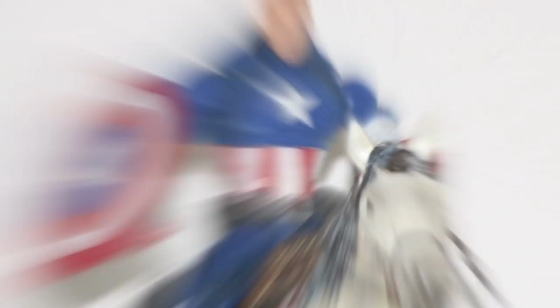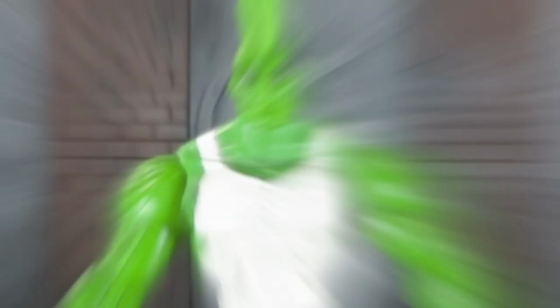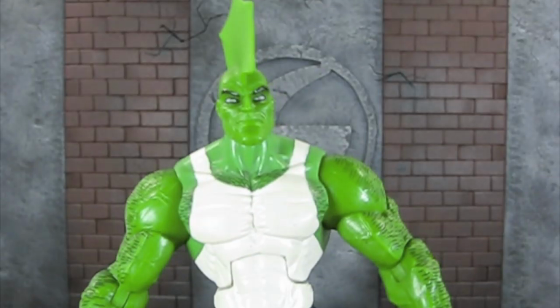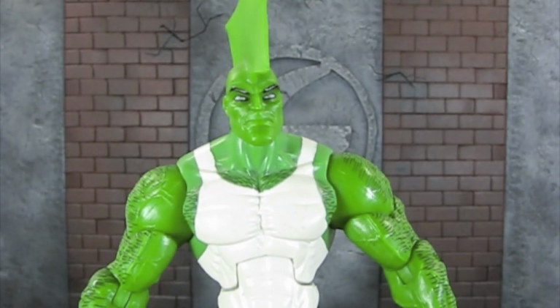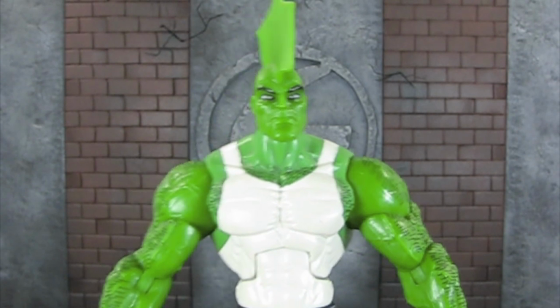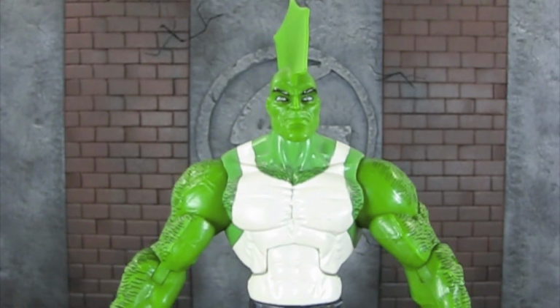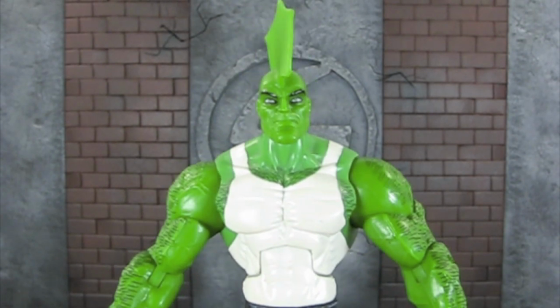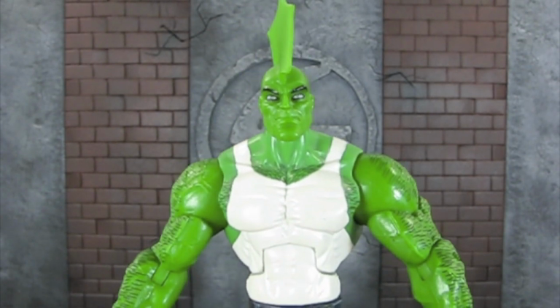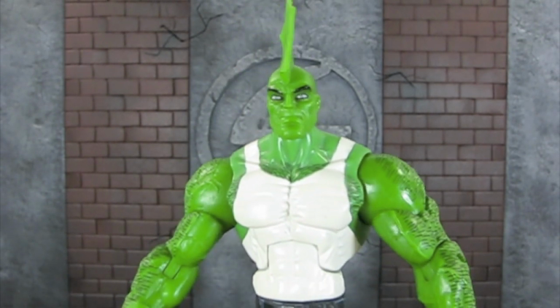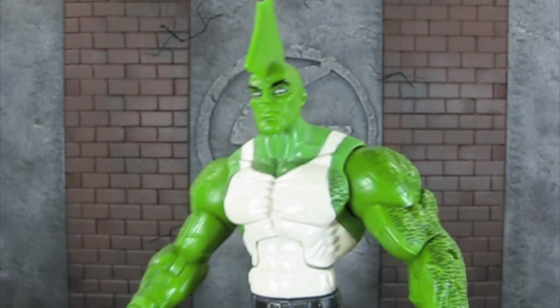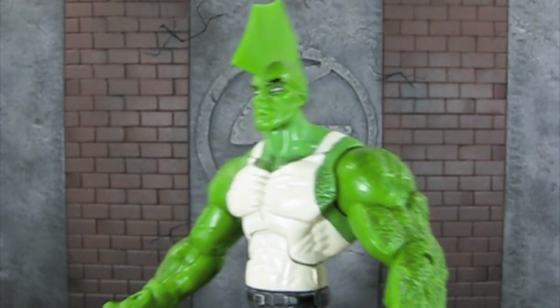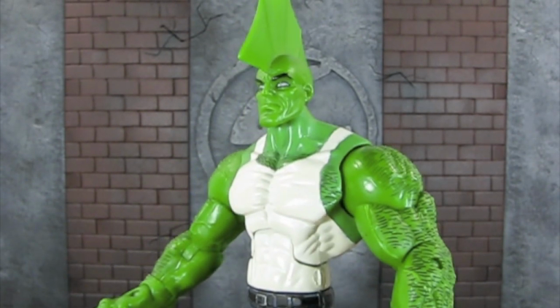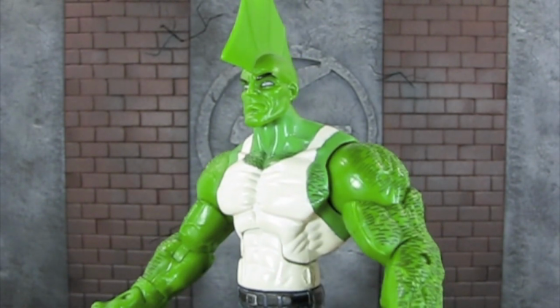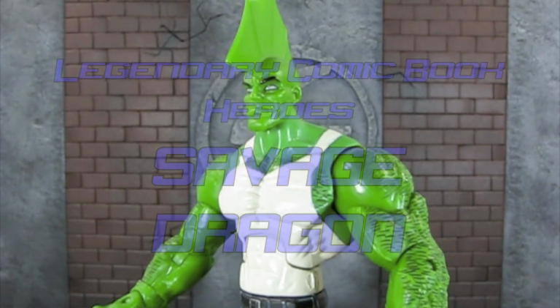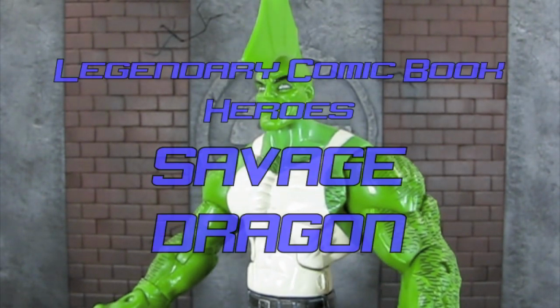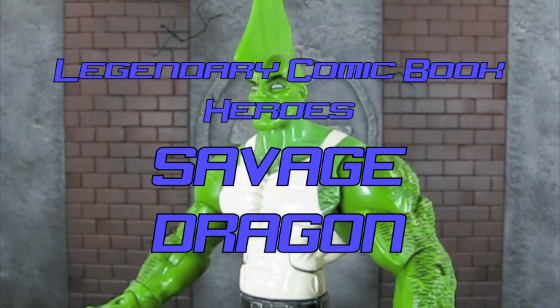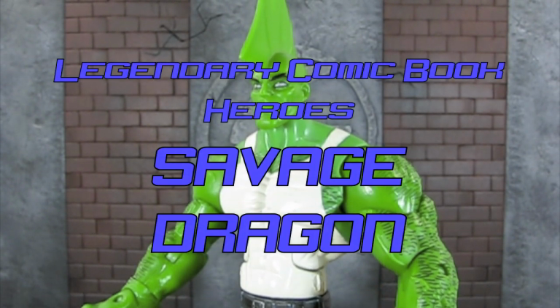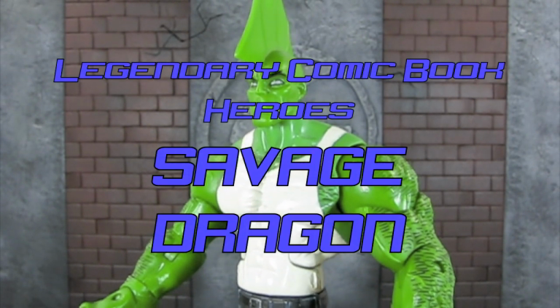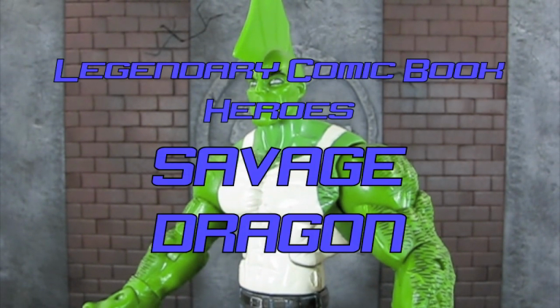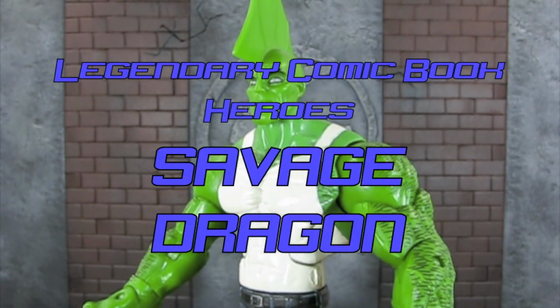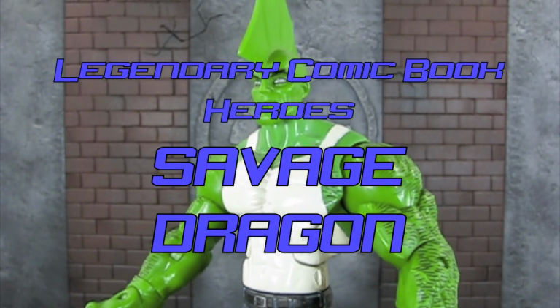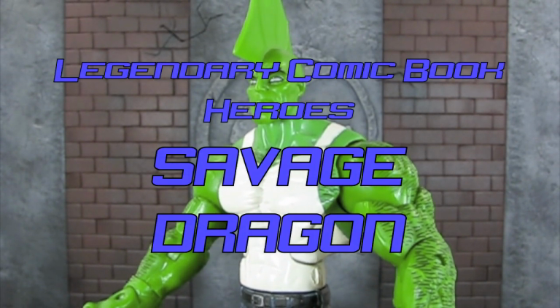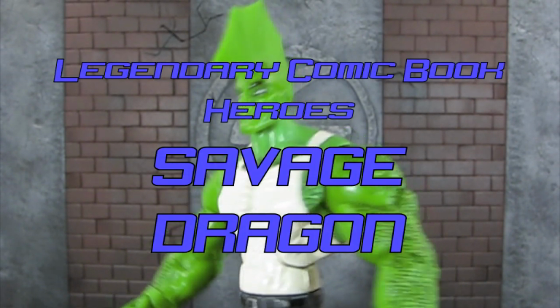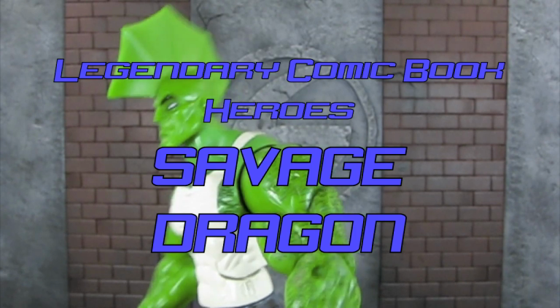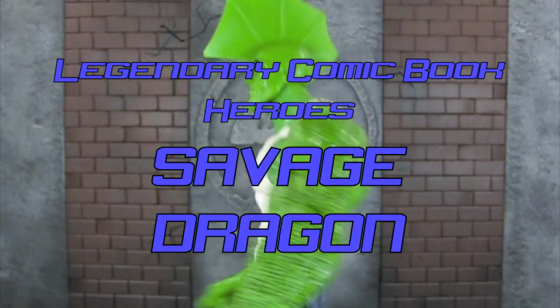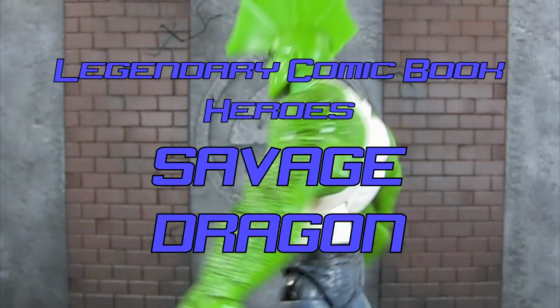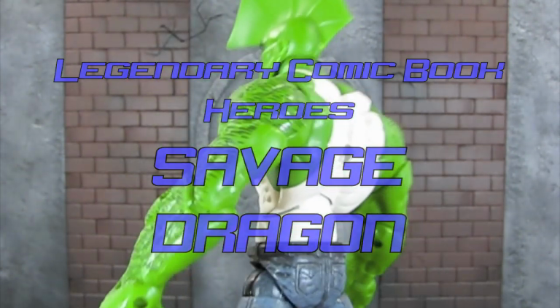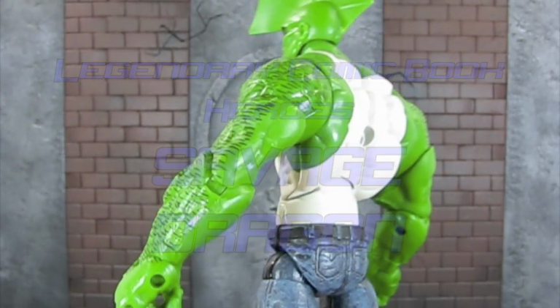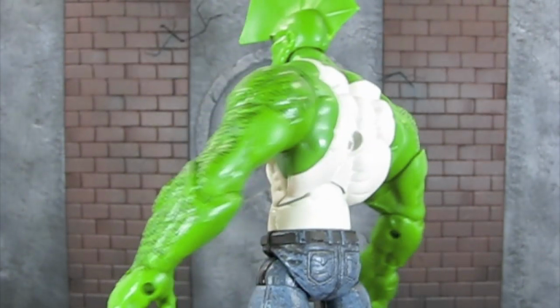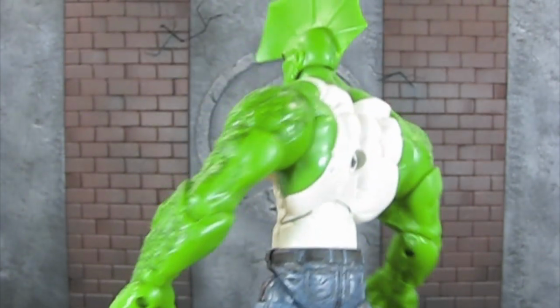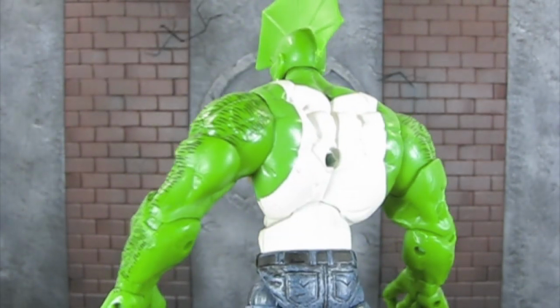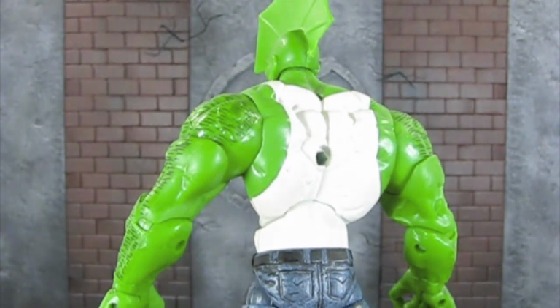Hey, what's up you guys, Sentry Productions here, and today I'm going to be reviewing the legendary comic book hero's Pit Series Savage Dragon figure.